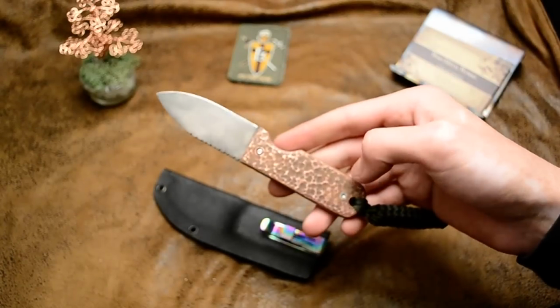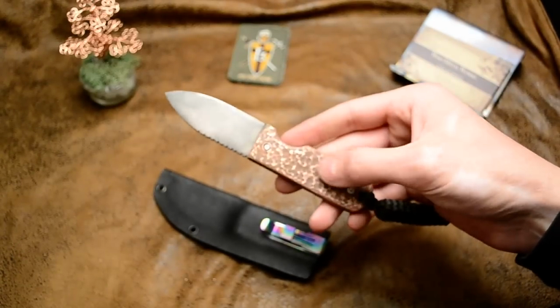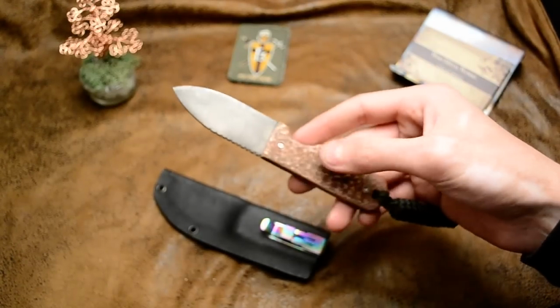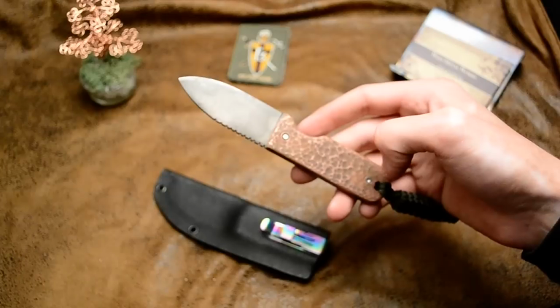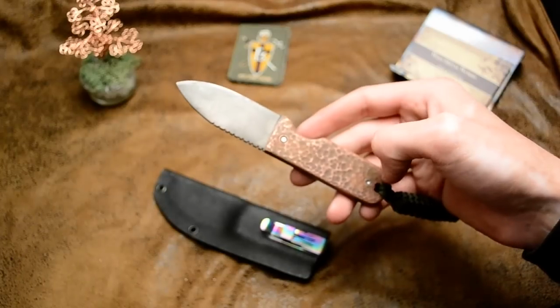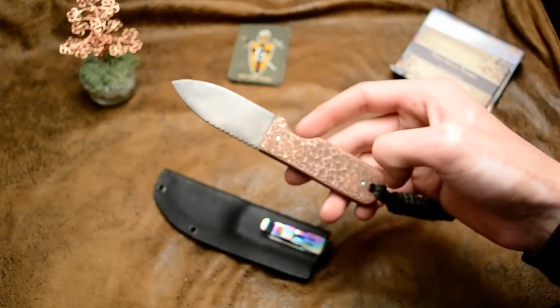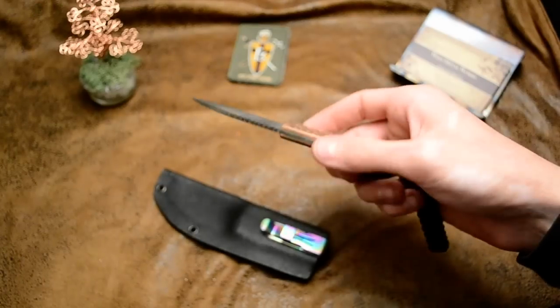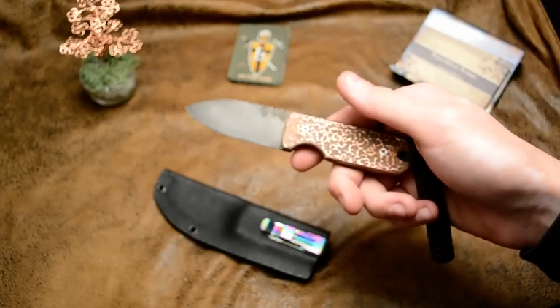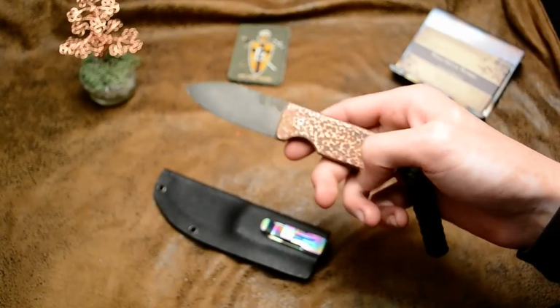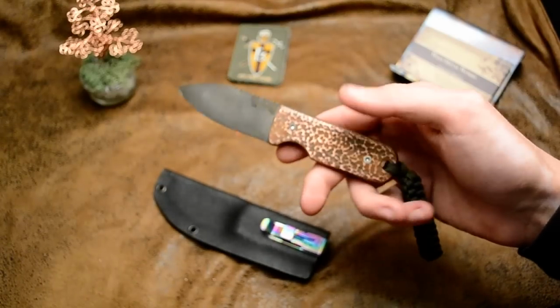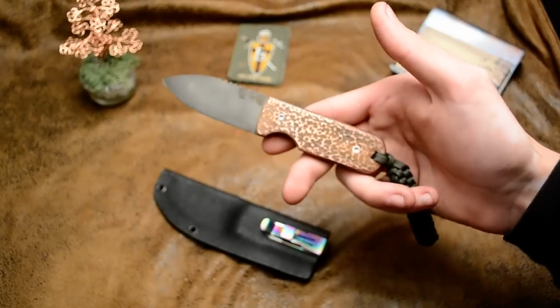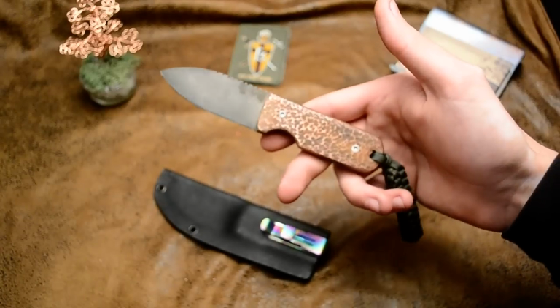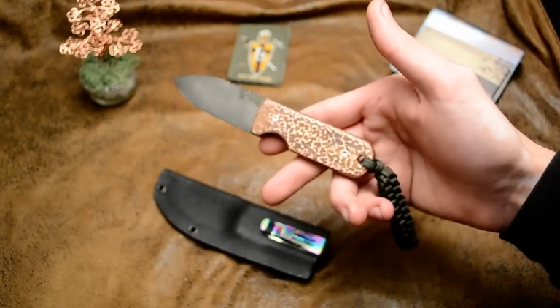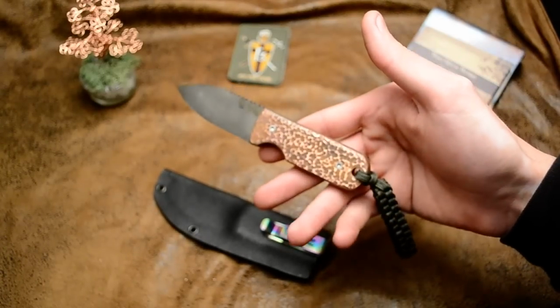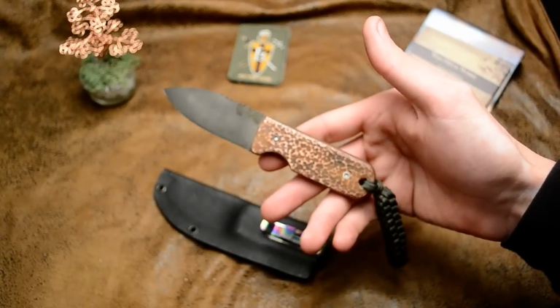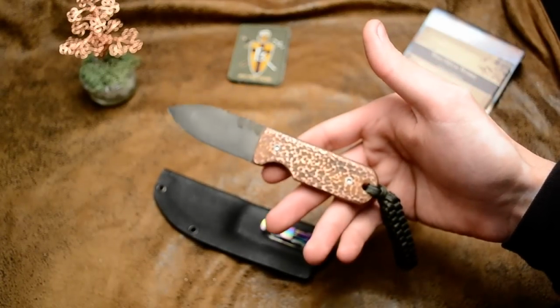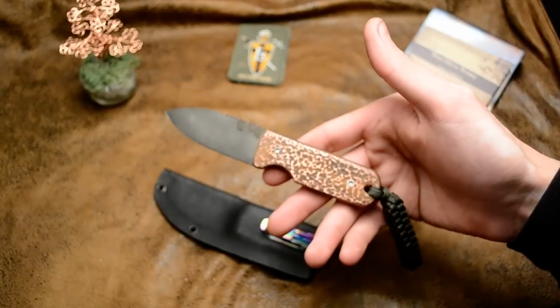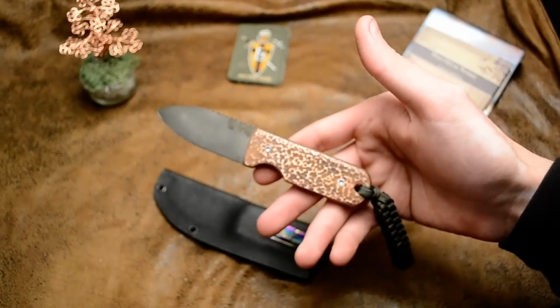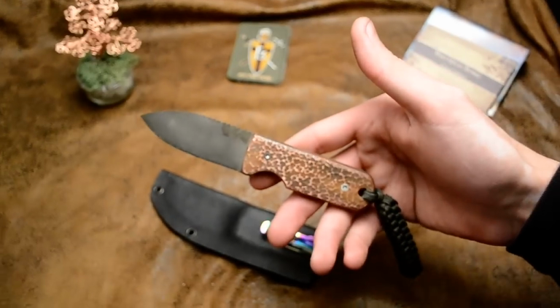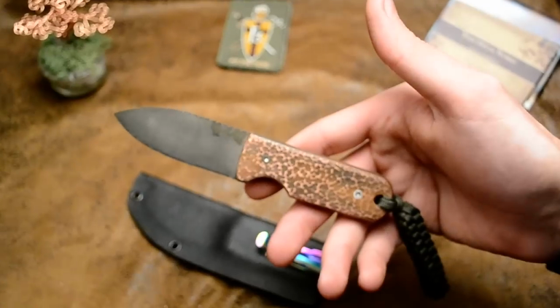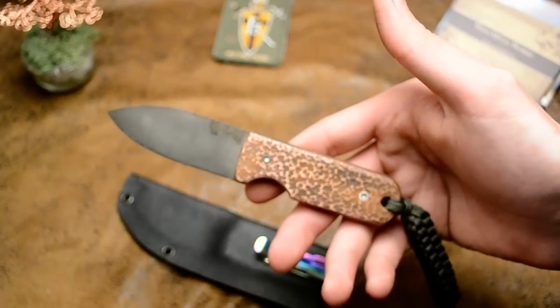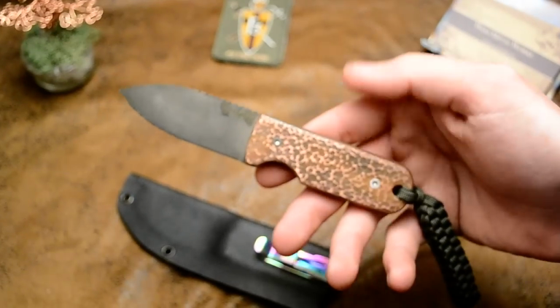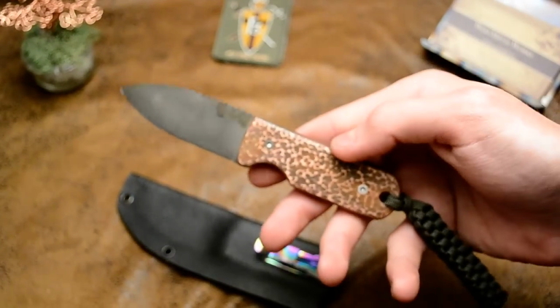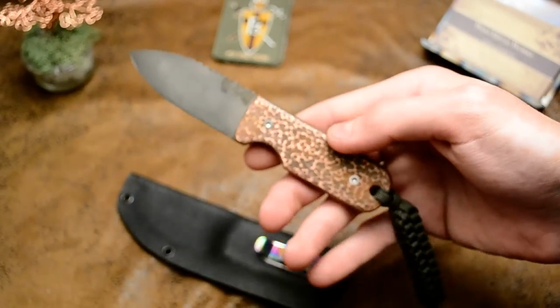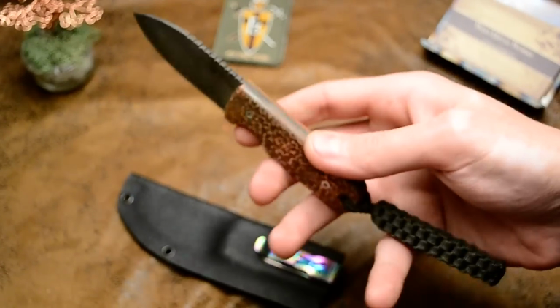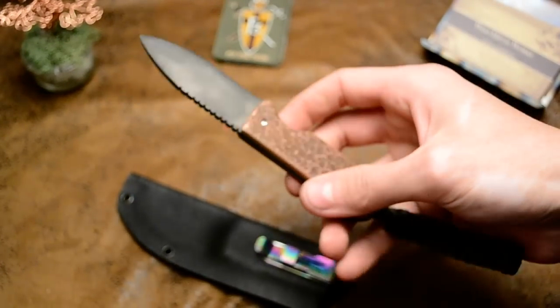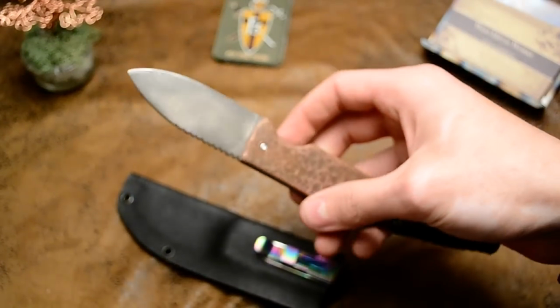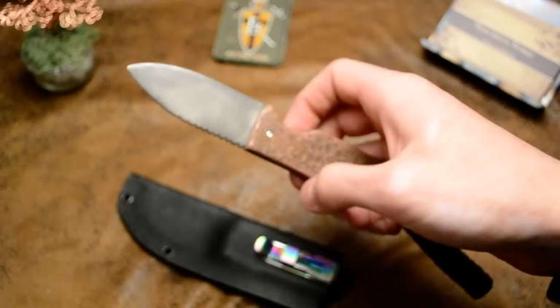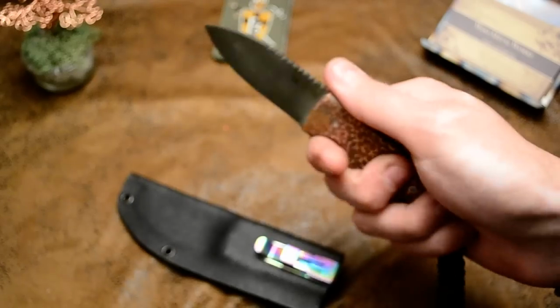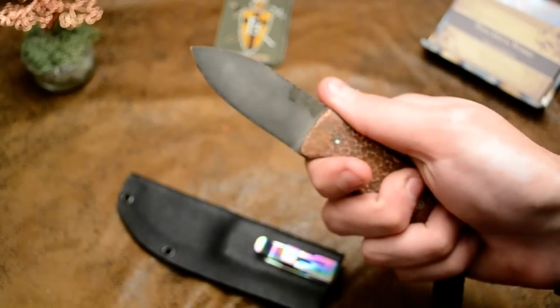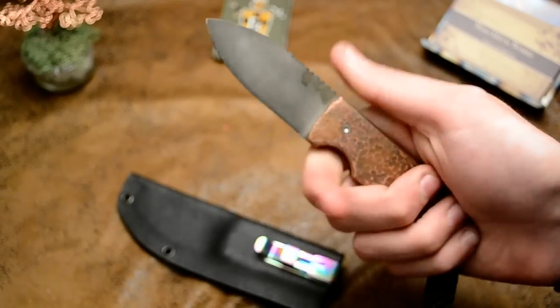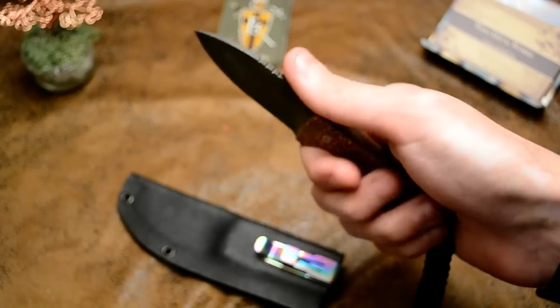And then I came over with some sandpaper to hit the top, to give it some contrast, which I really like. There's a paracord lanyard and some jimping.